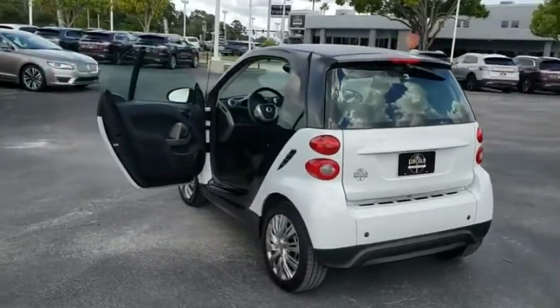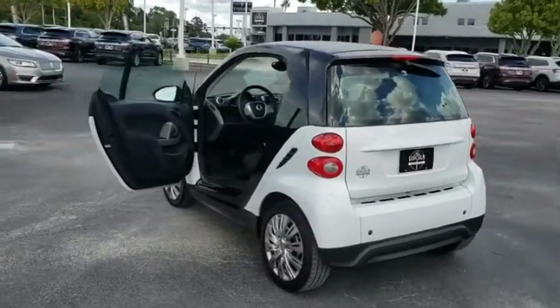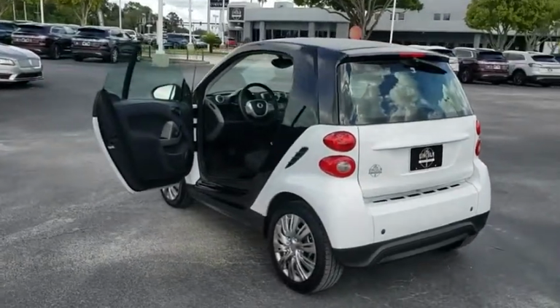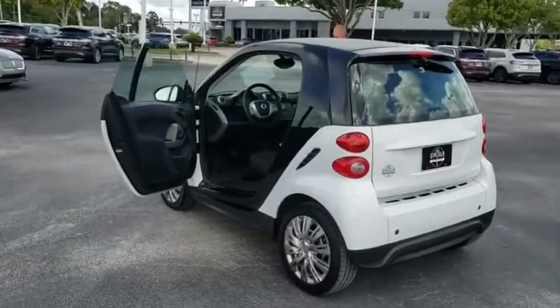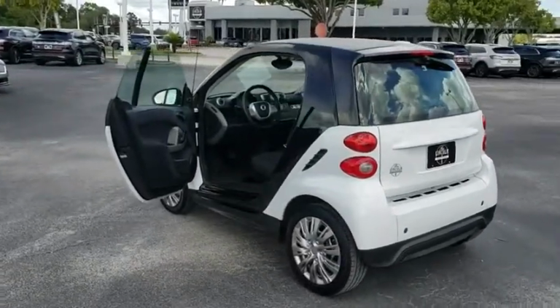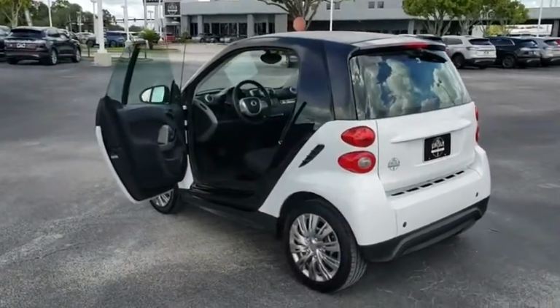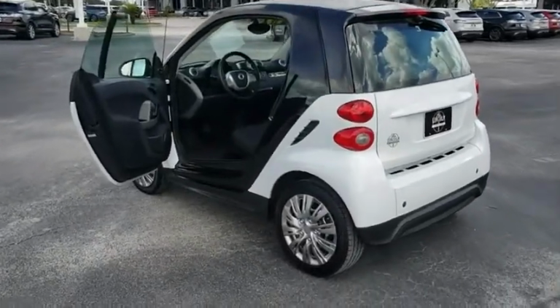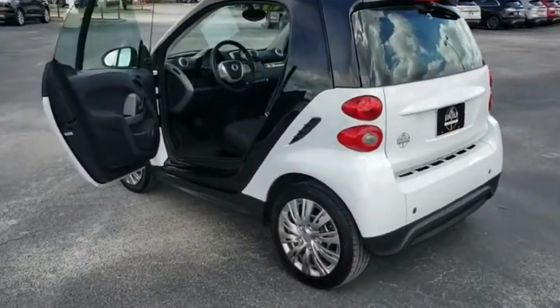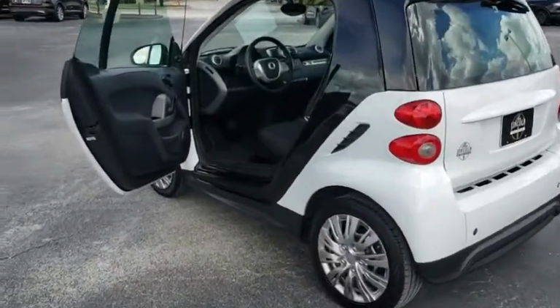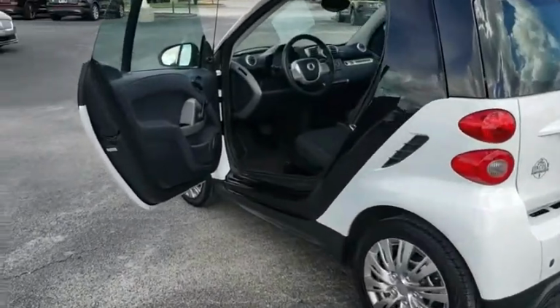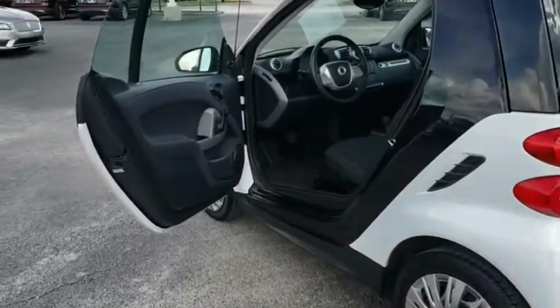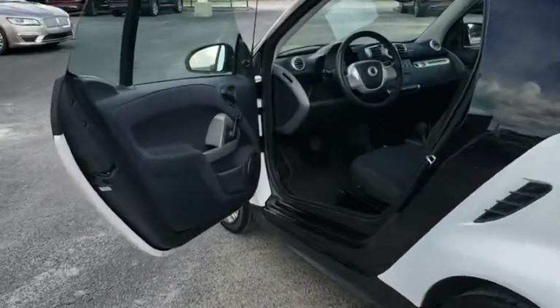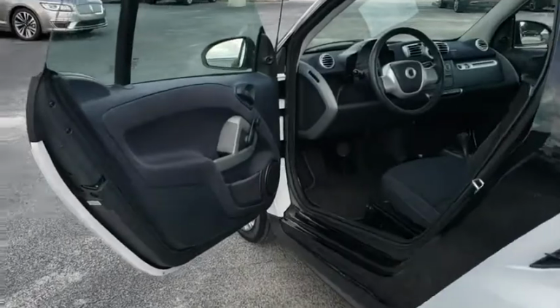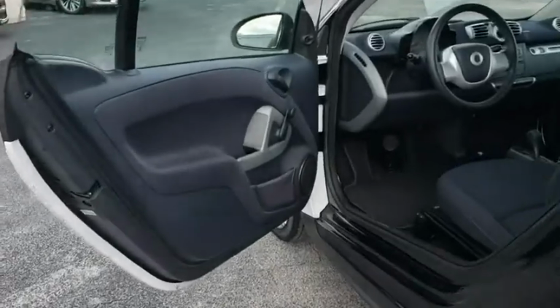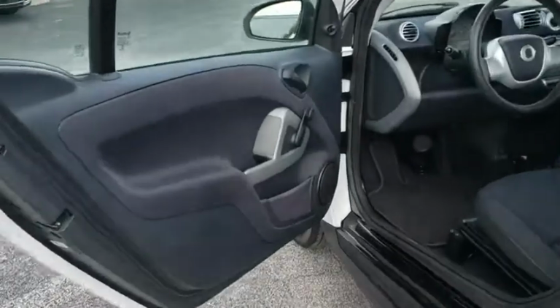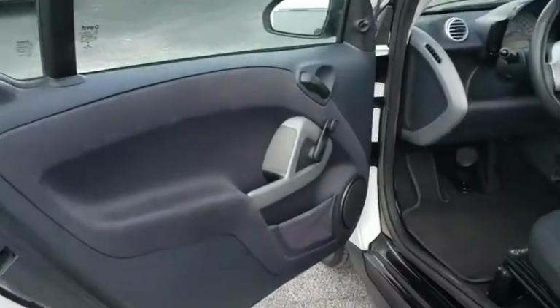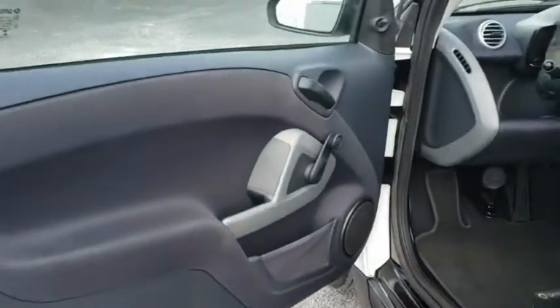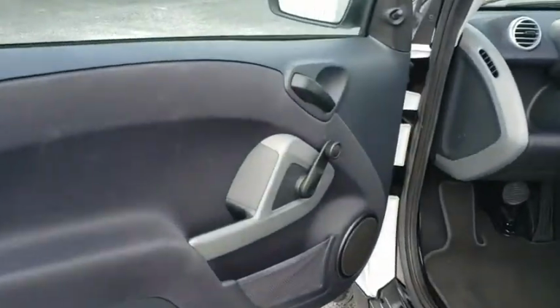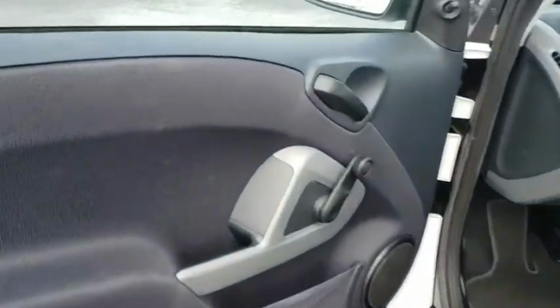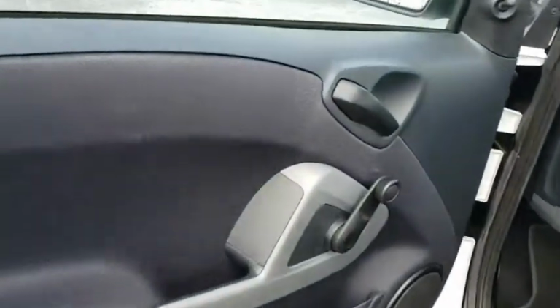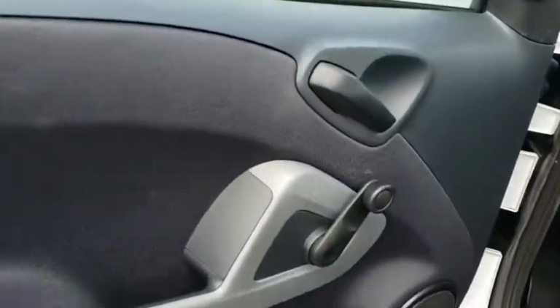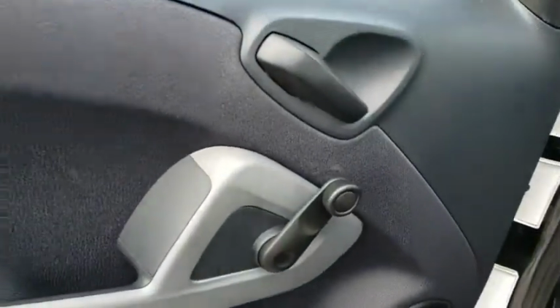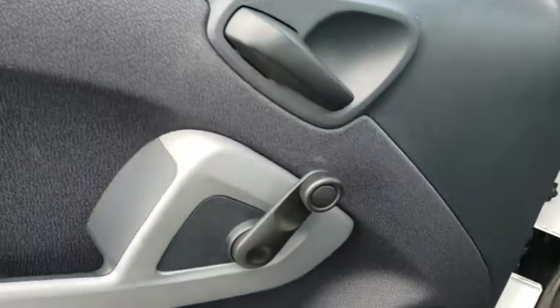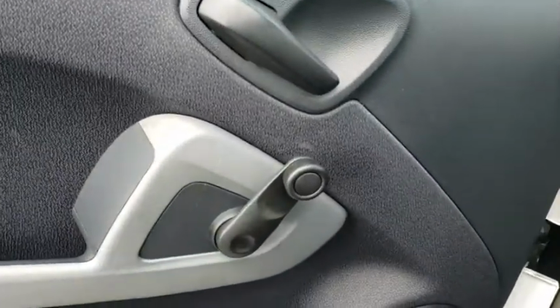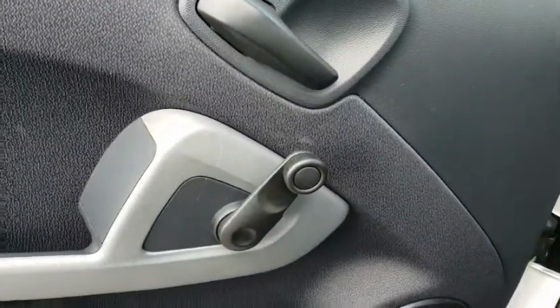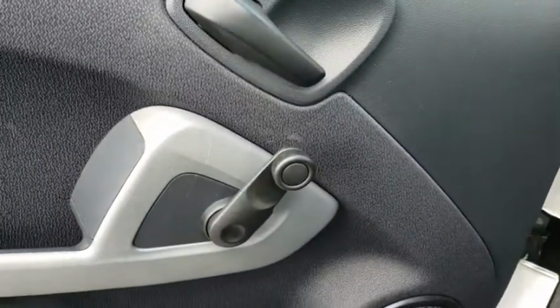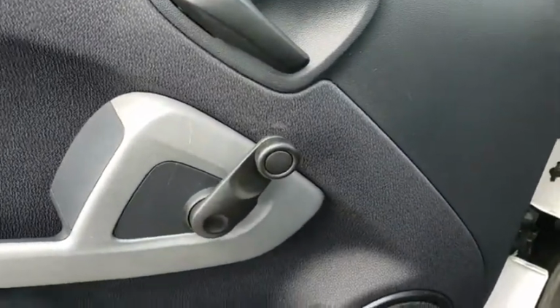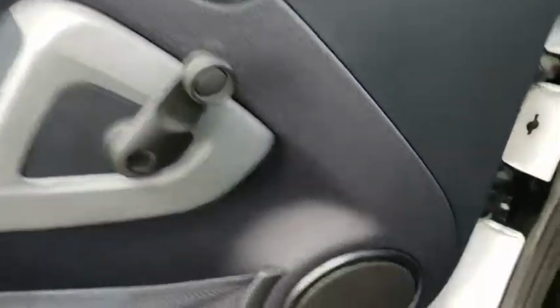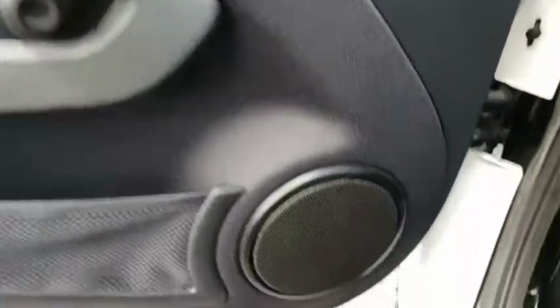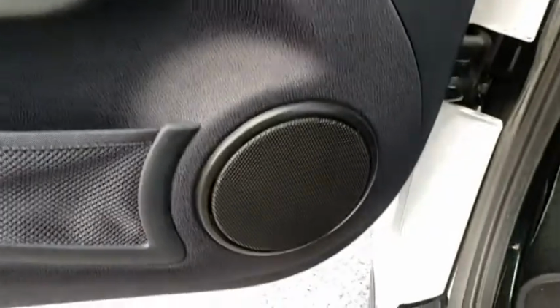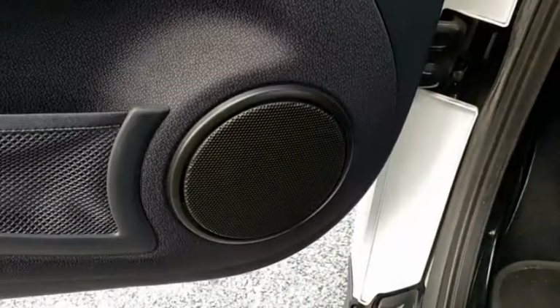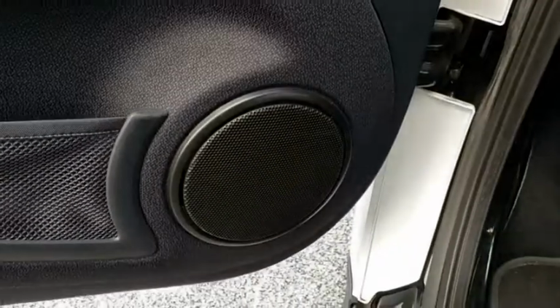Keyless entry, stability control, anti-lock braking system, leather-wrapped steering wheel, floor mat, rear defrost, climate control, bucket seats, MP3 player.